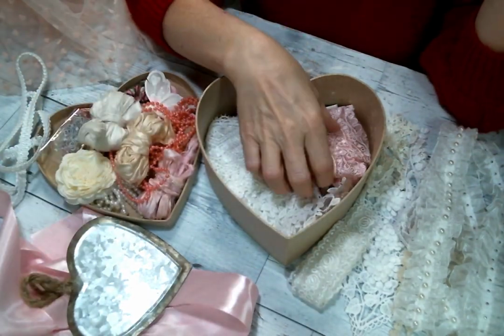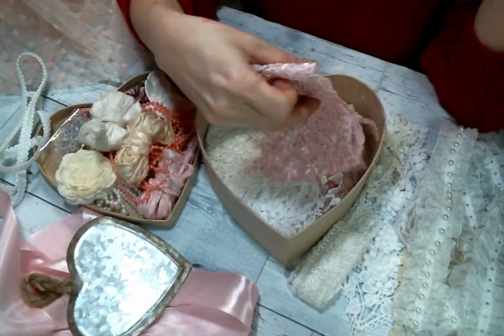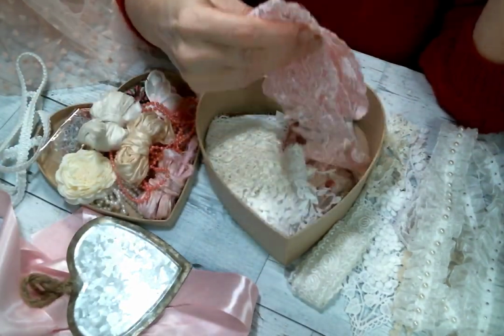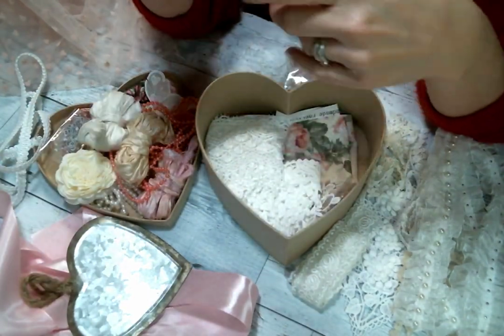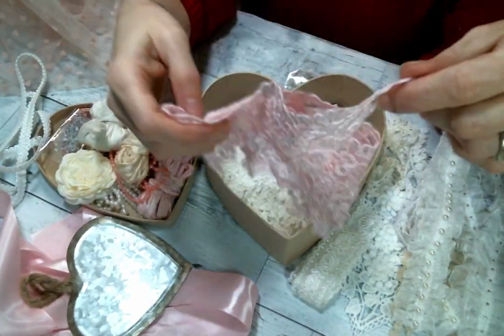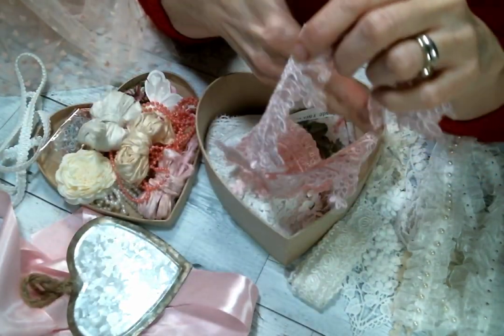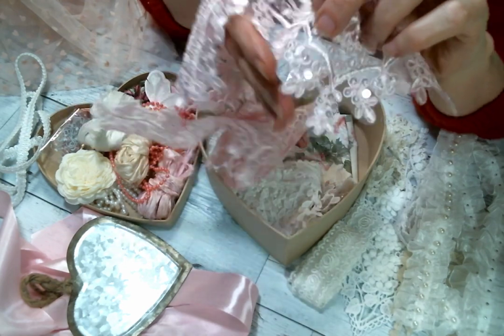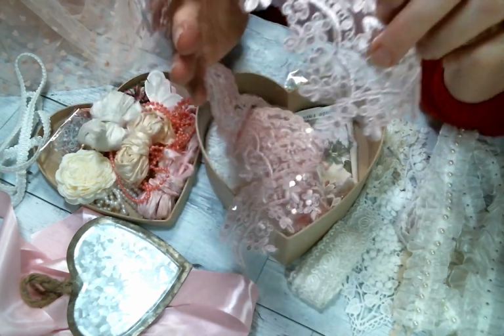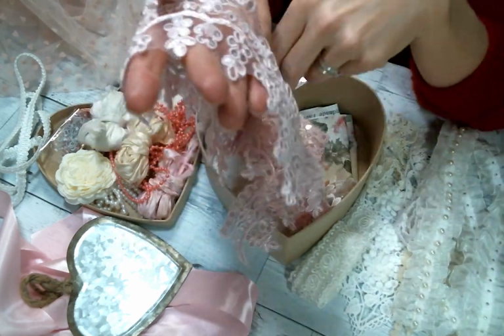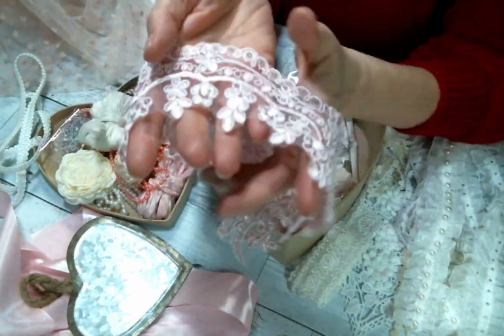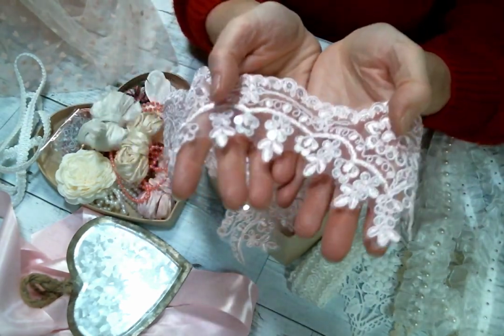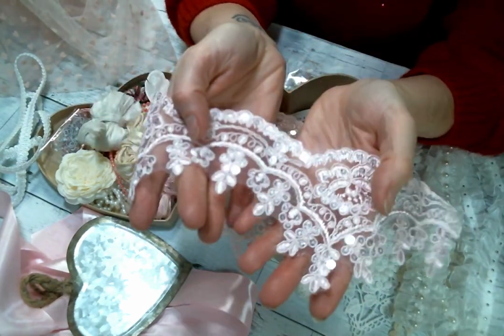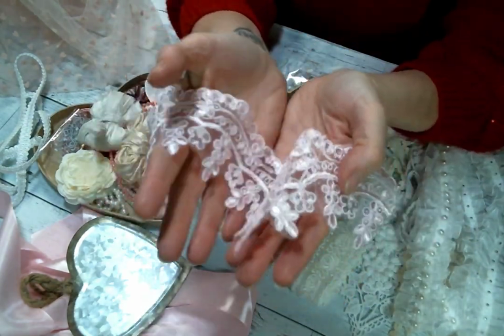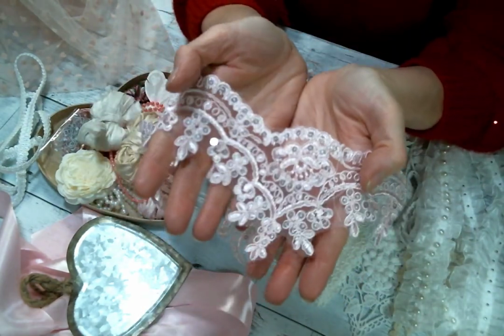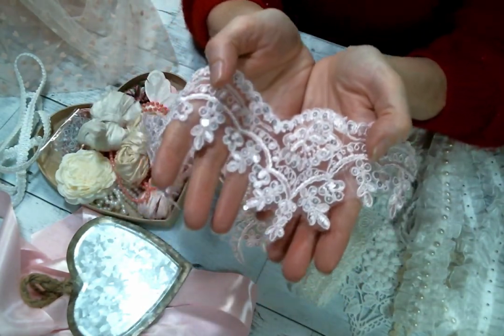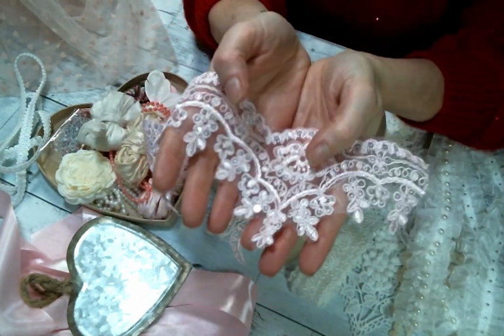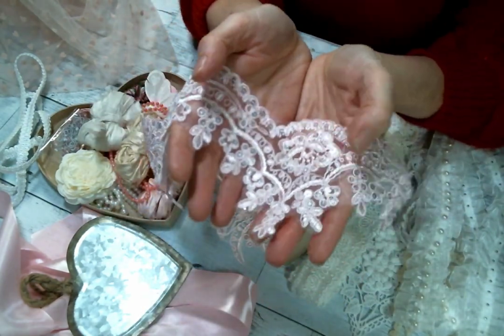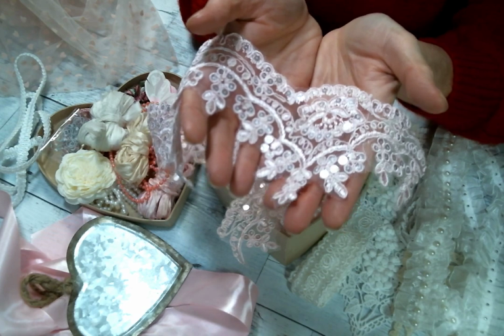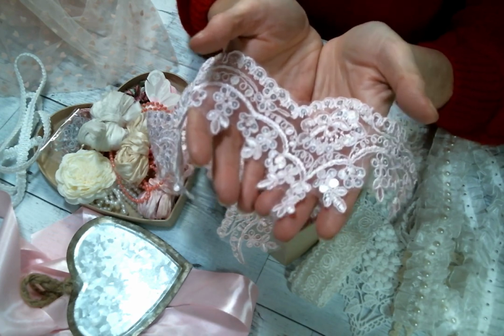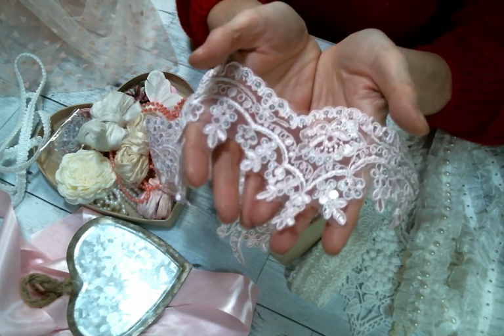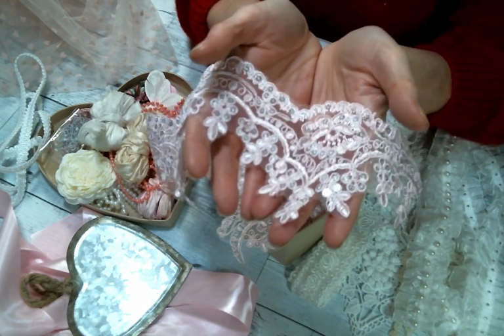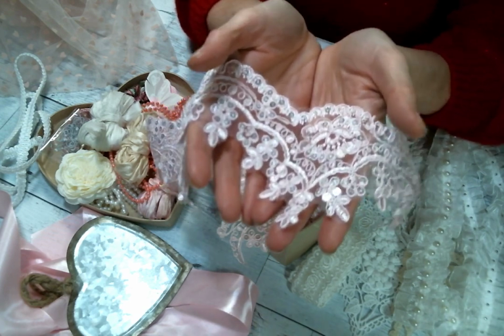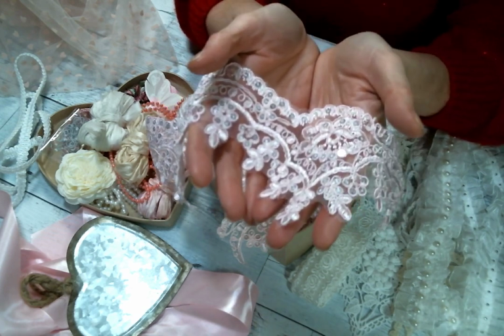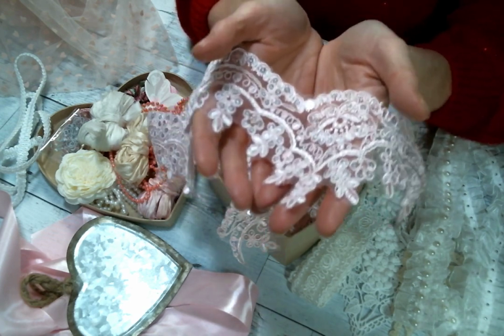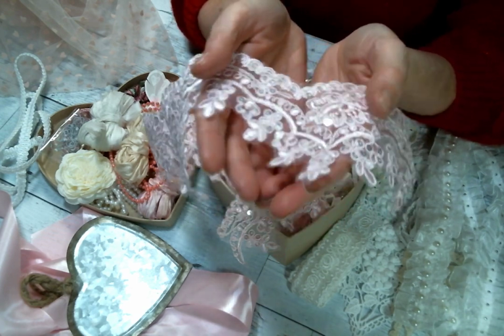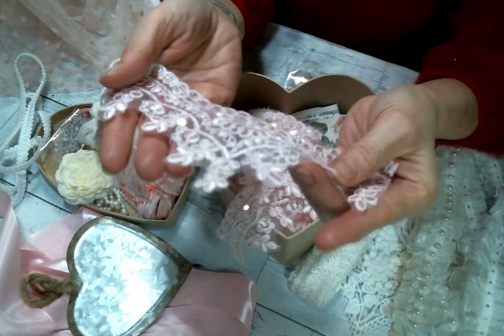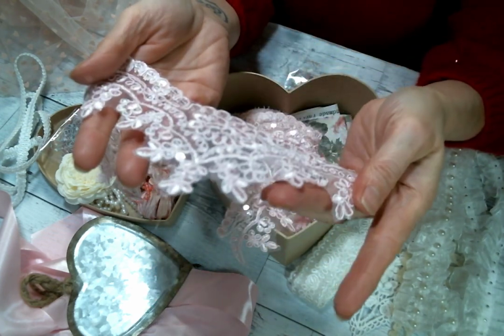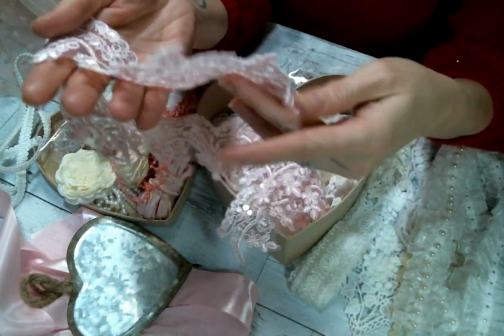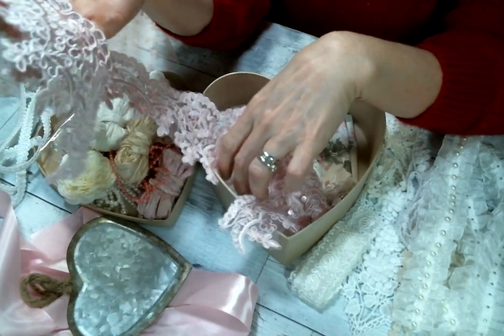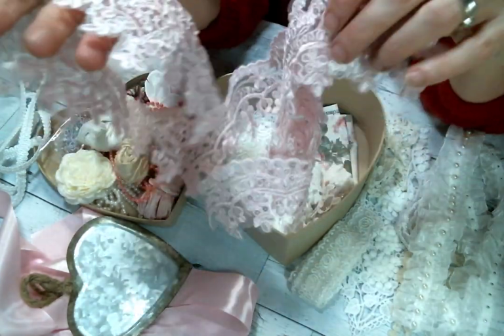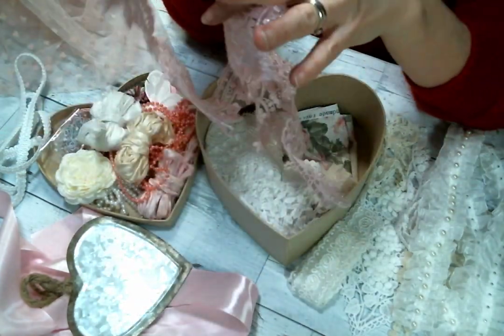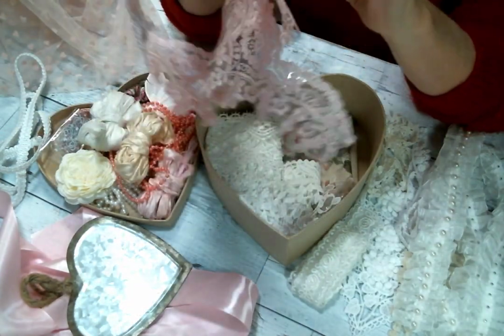I've got some pink bridal trim, which is one of my favorite things to snippety snip up, because I think everything should have bridal trim on it — I just love it, love it, love it.